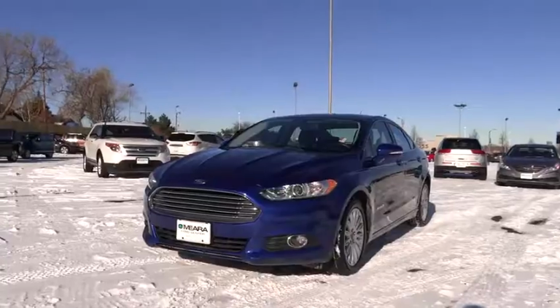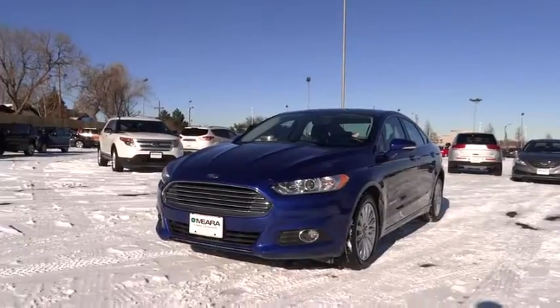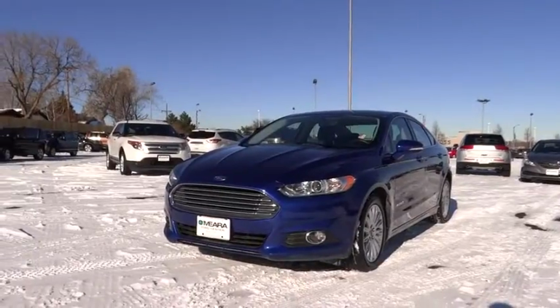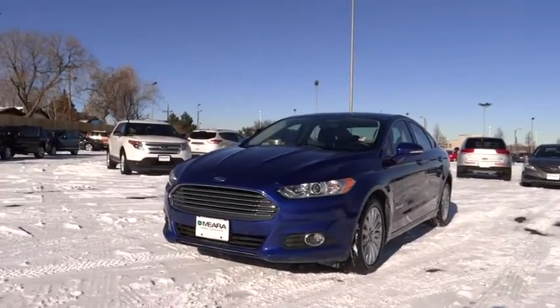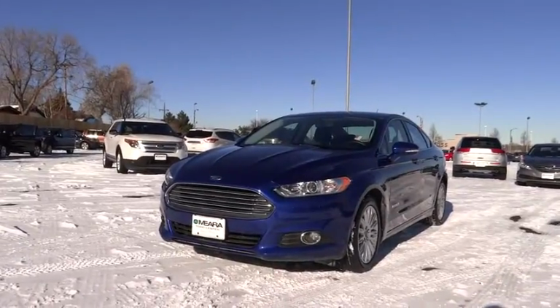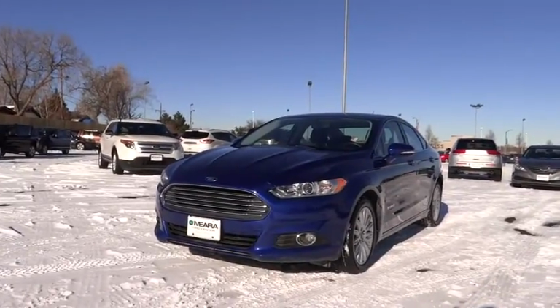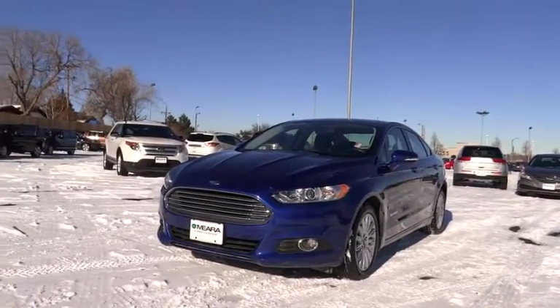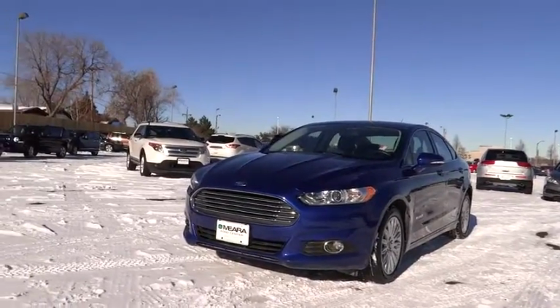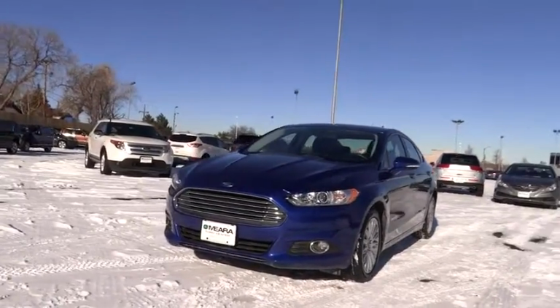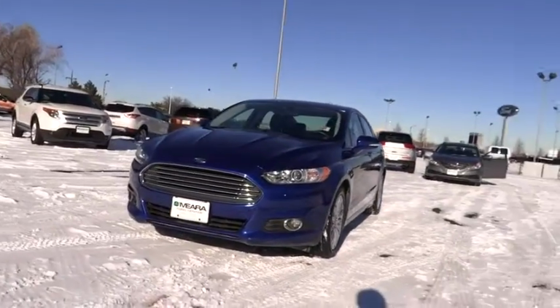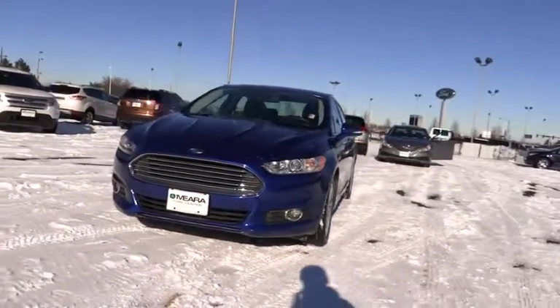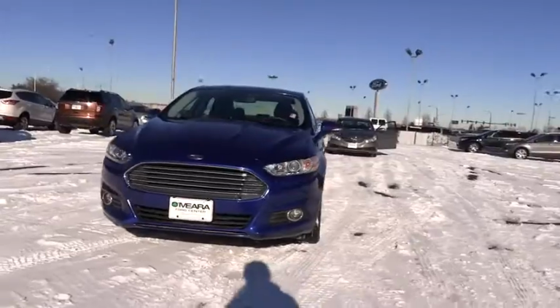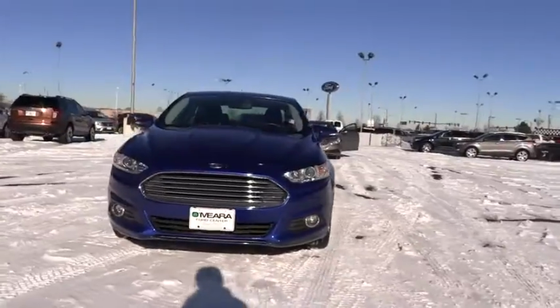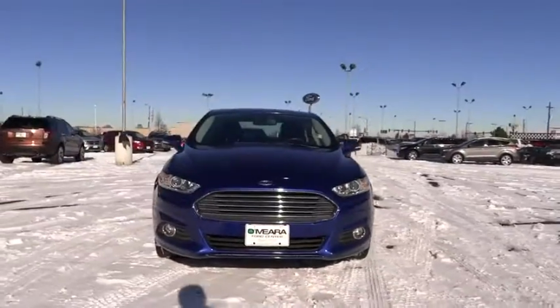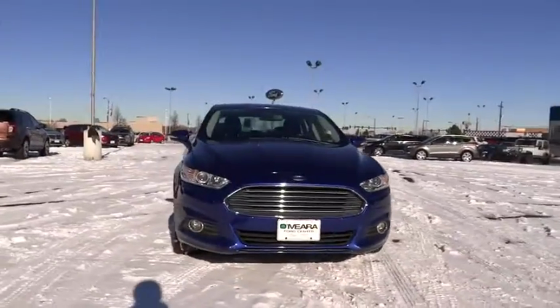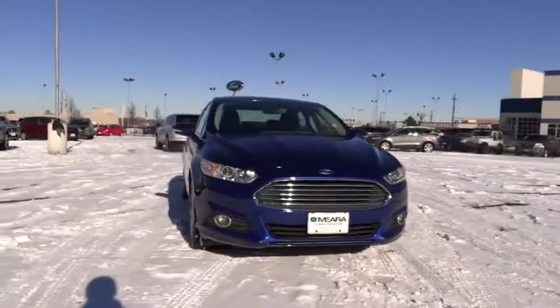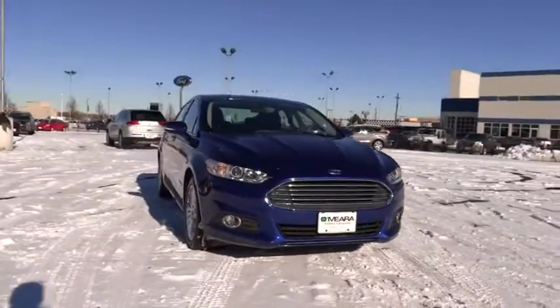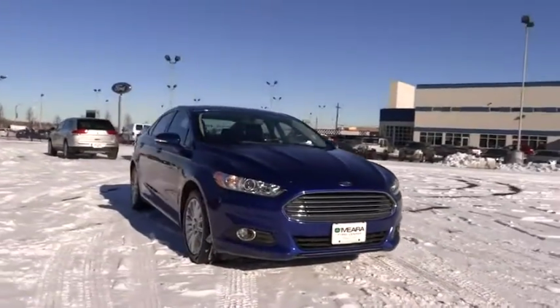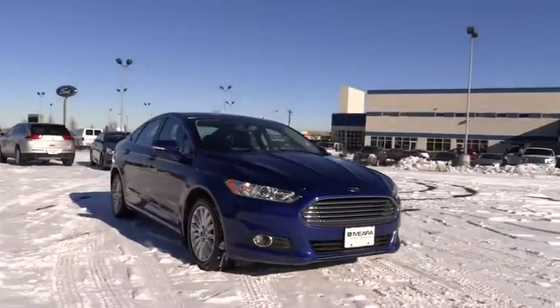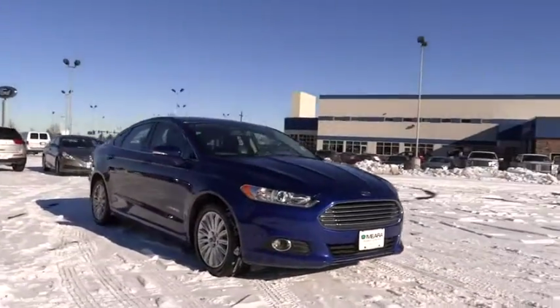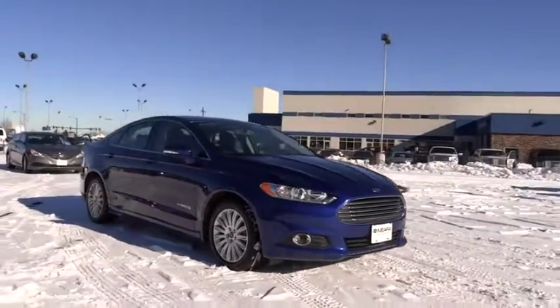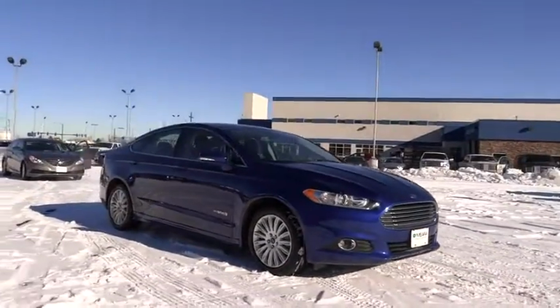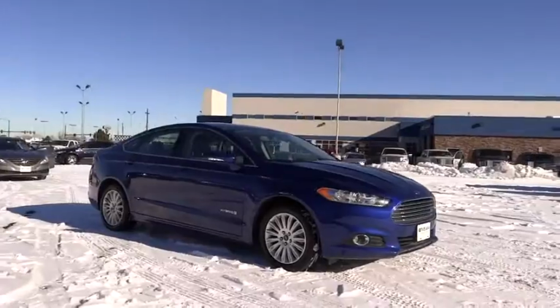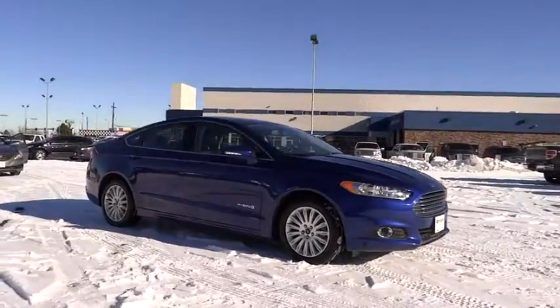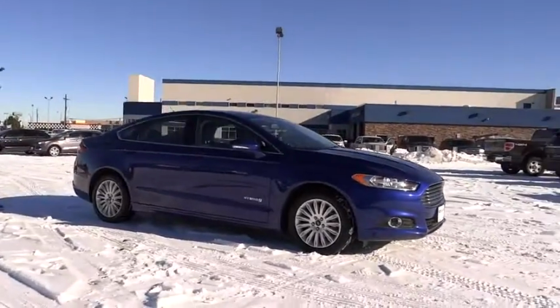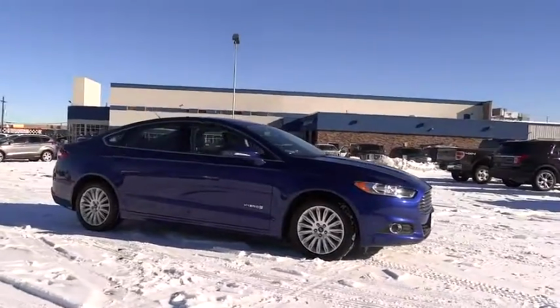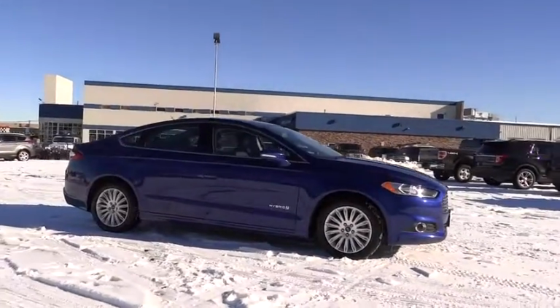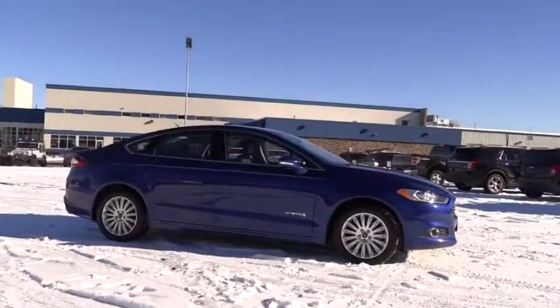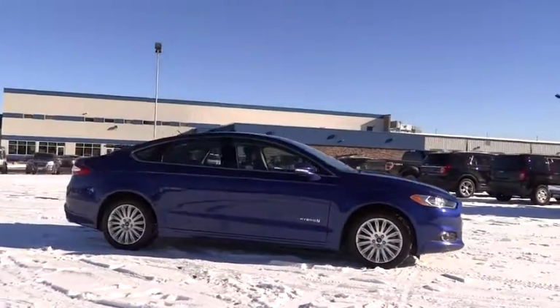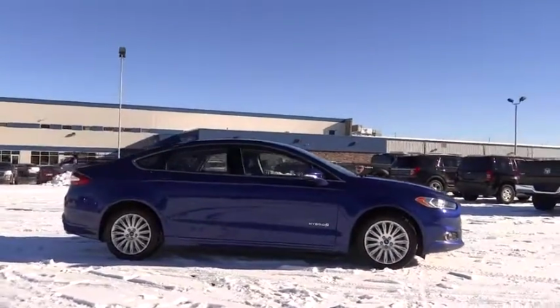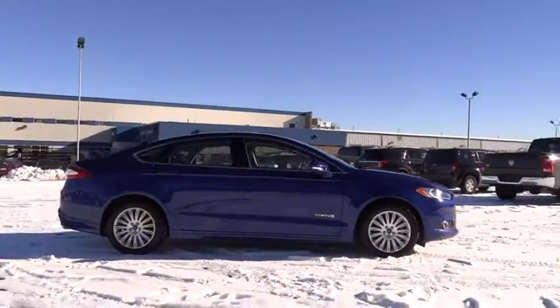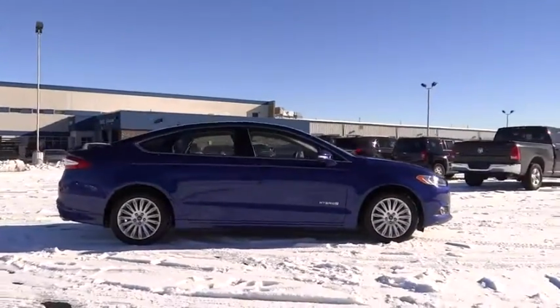The 2013 Fusion Hybrid. You can have both impressive power and great economy in a Fusion, and it is priced below $25,000. This vehicle has less than 25,000 miles. Here are some of this vehicle's great options.